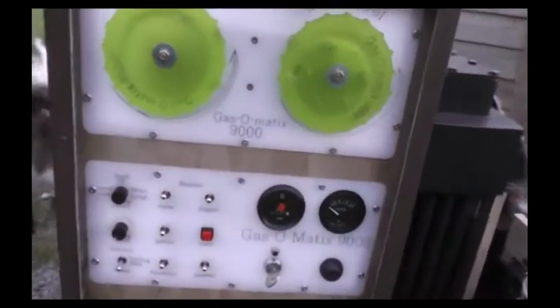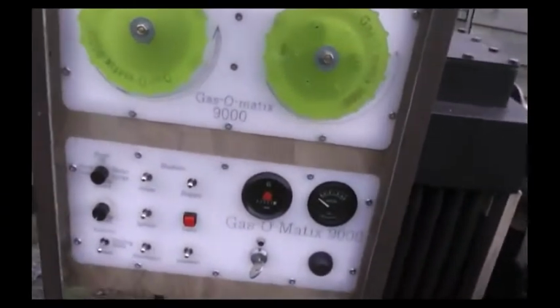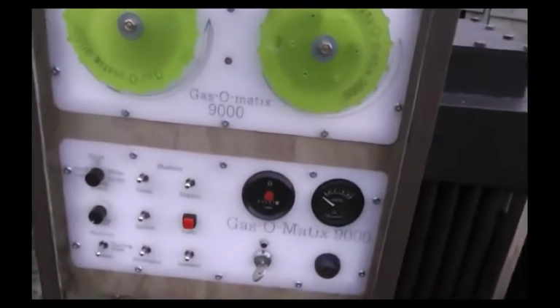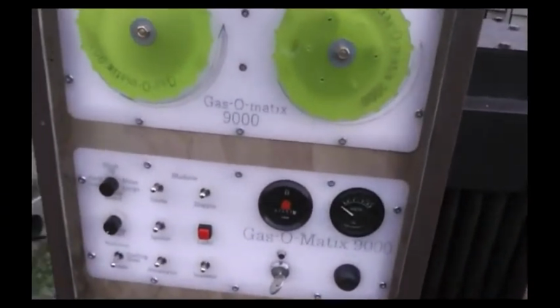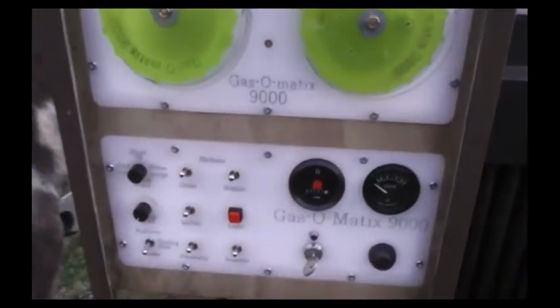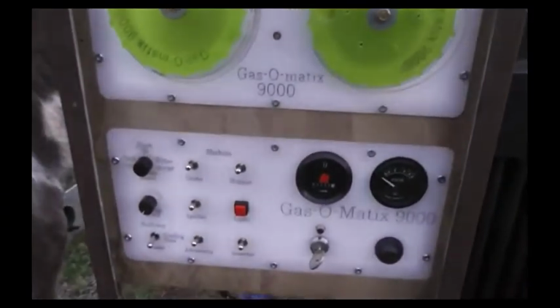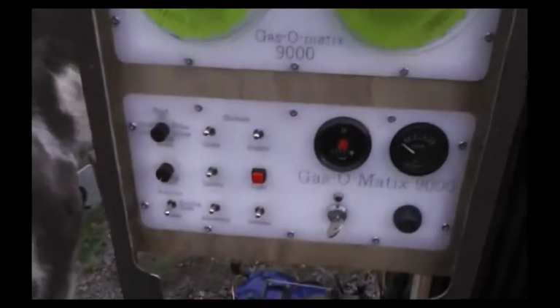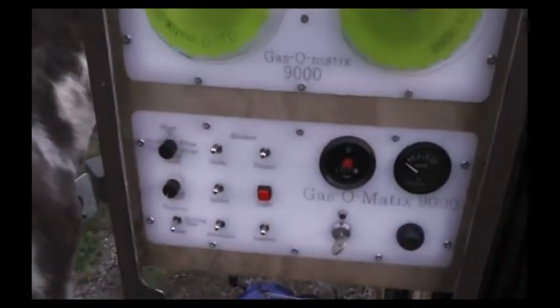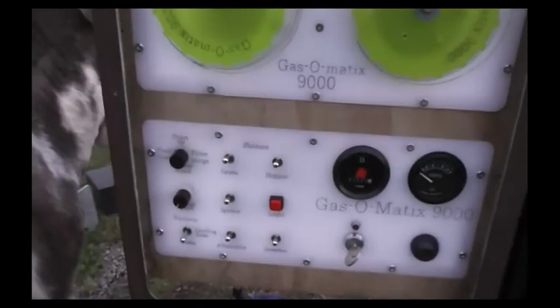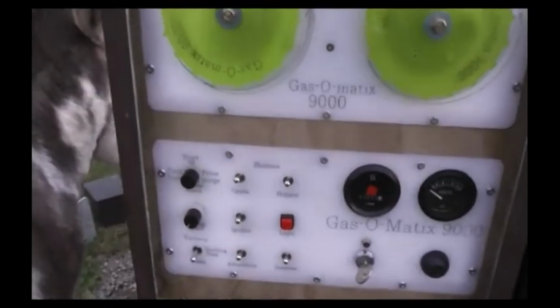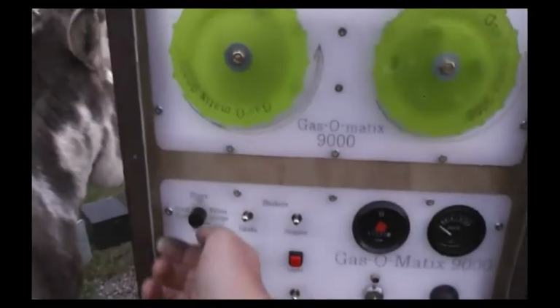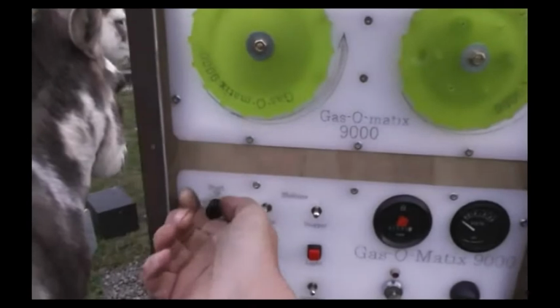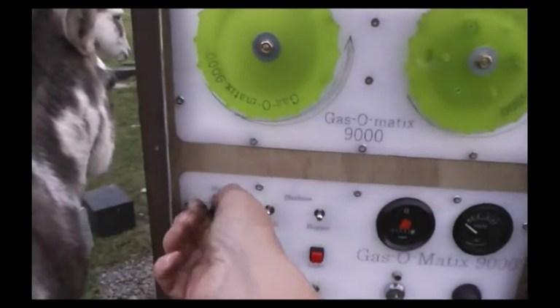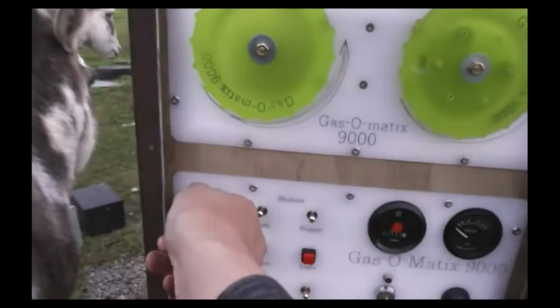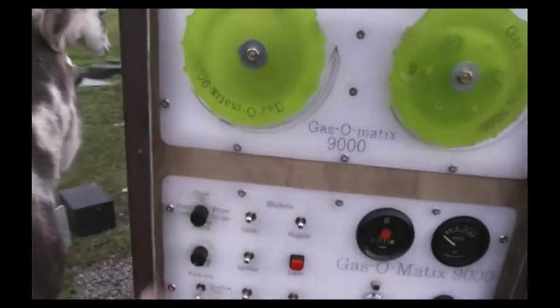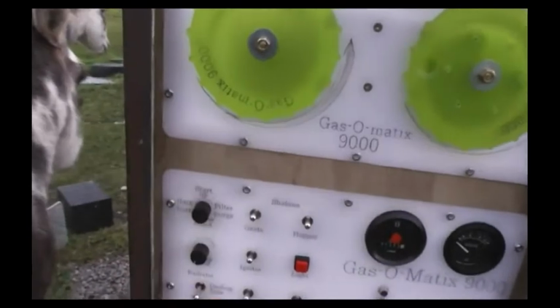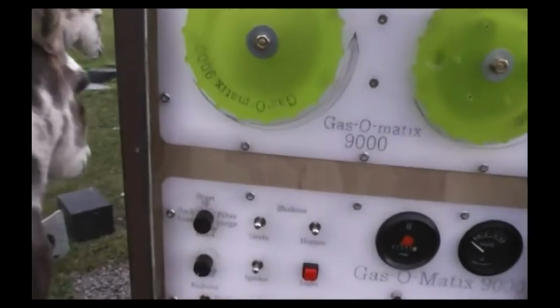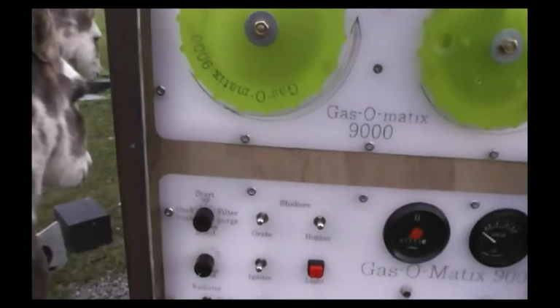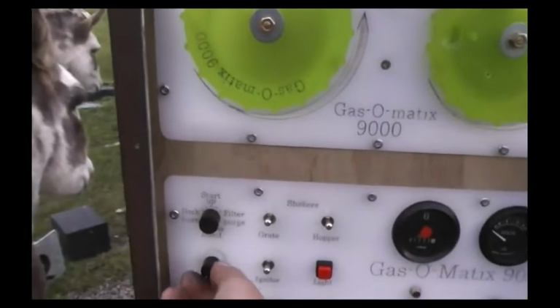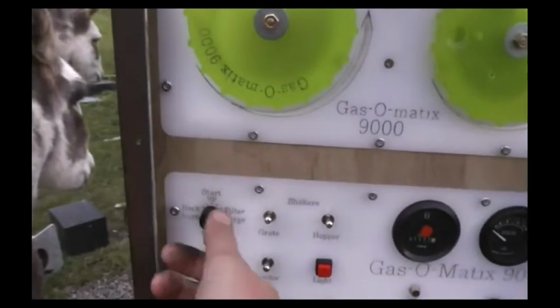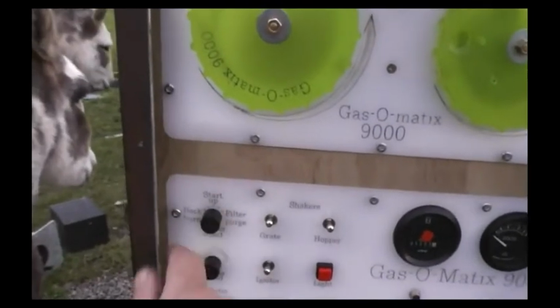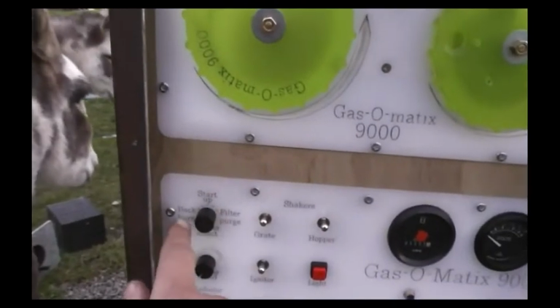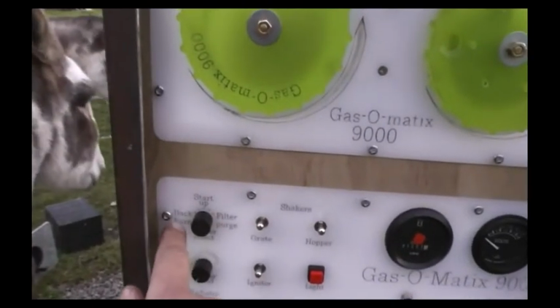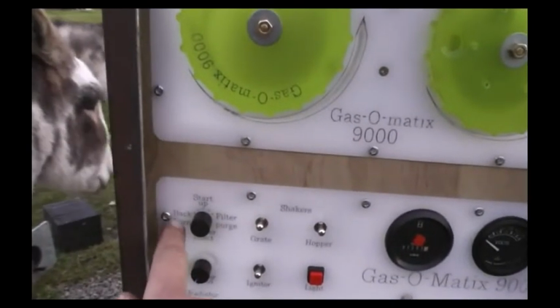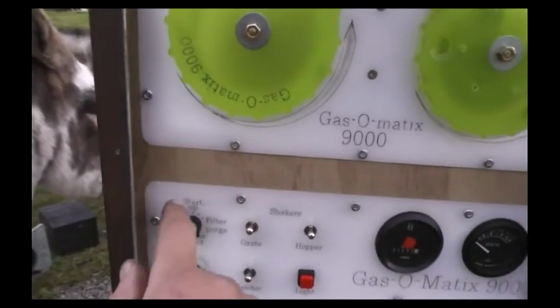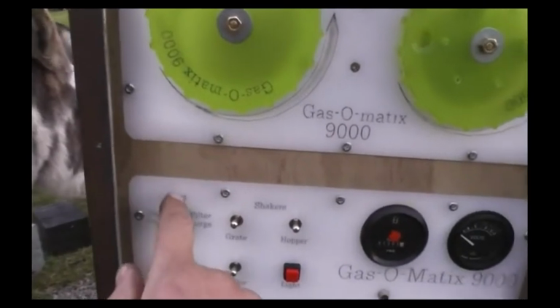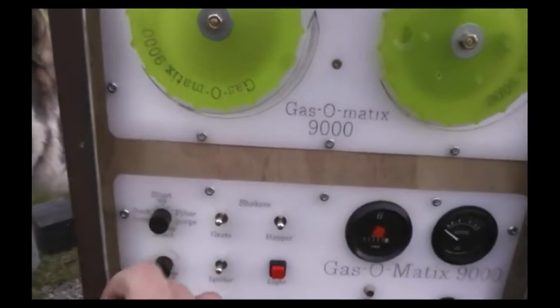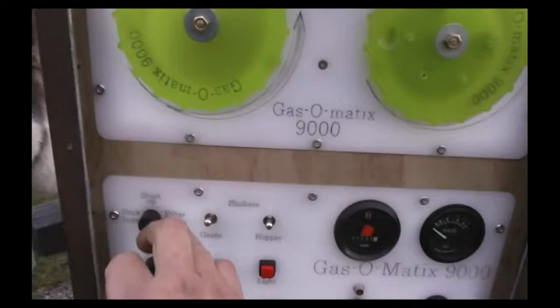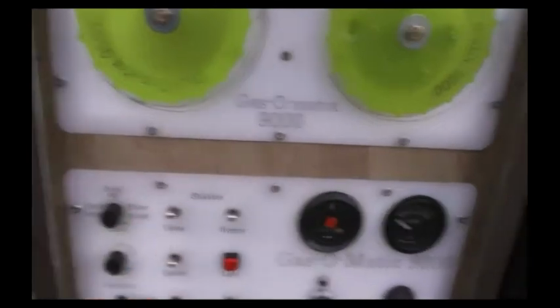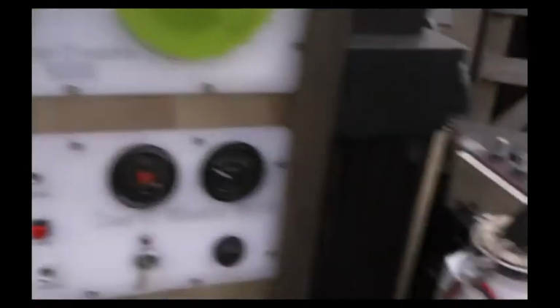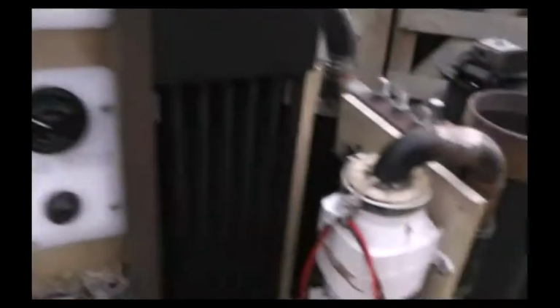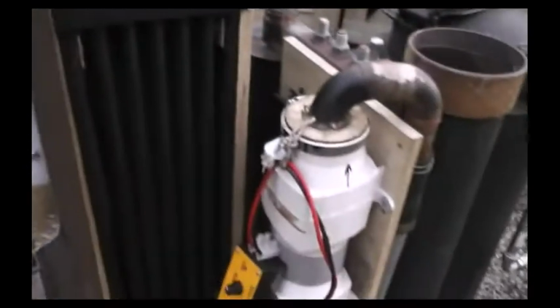Coming back to the control center, we have a number of switches and rotary dials to select backburn, start up, or filter purge blowers.